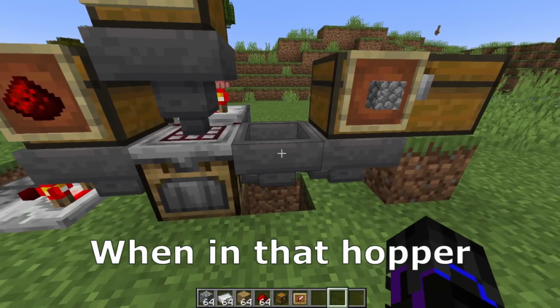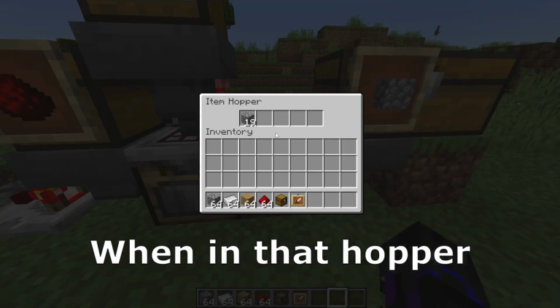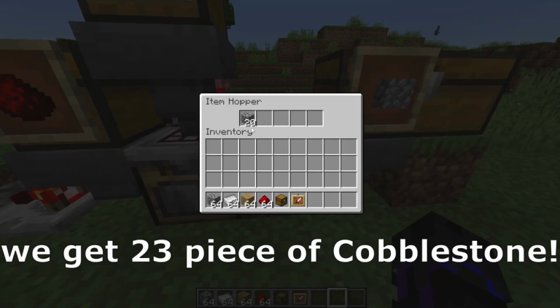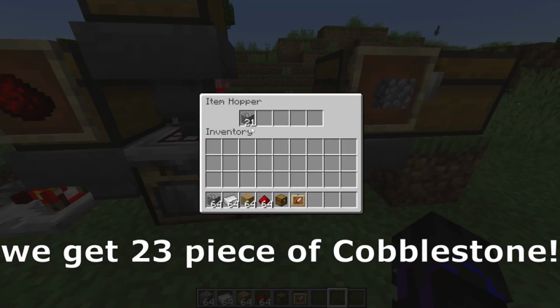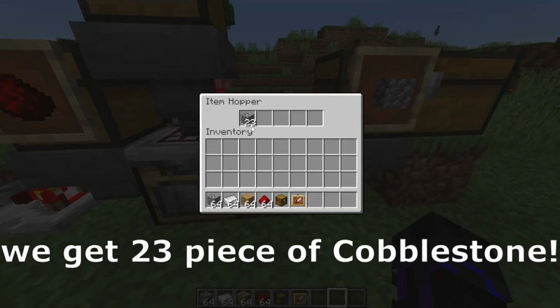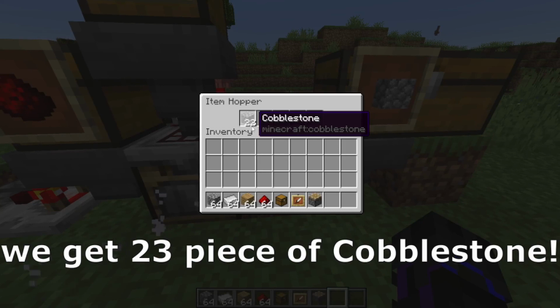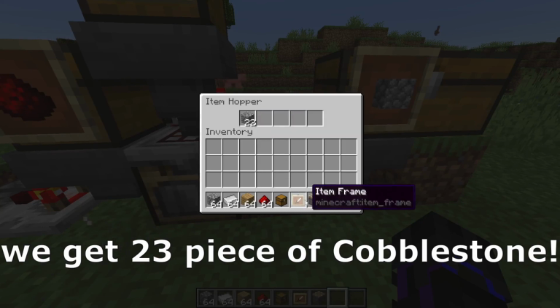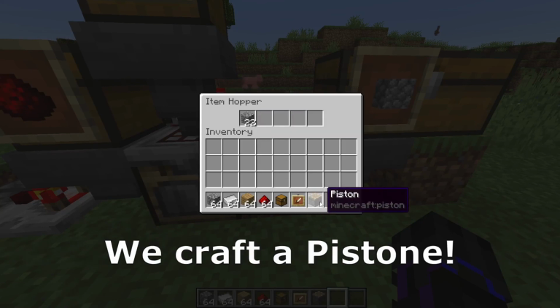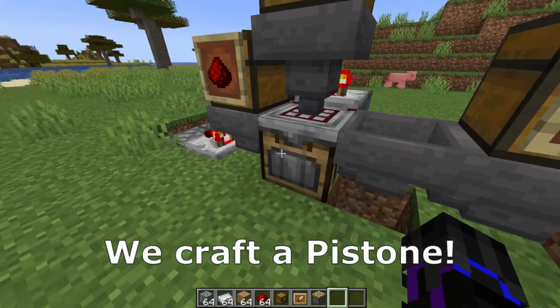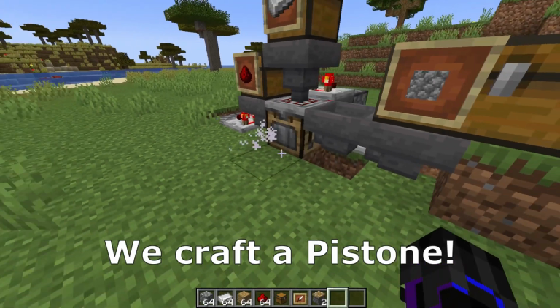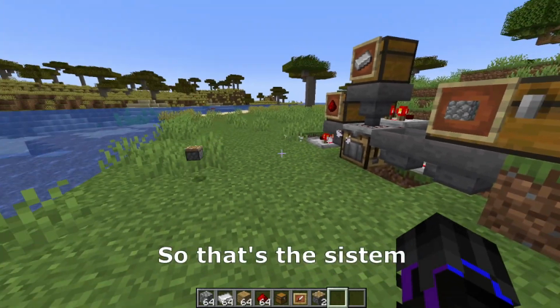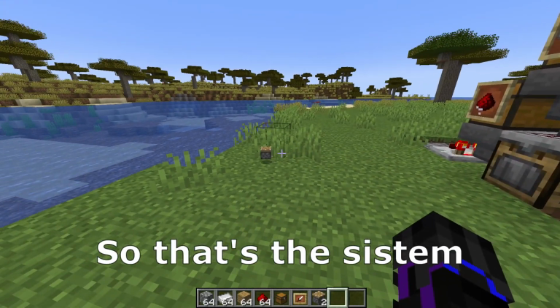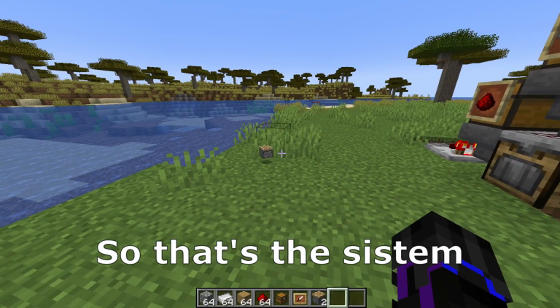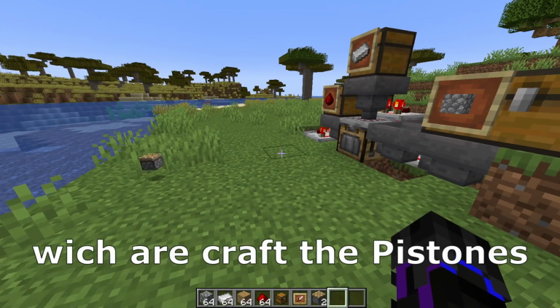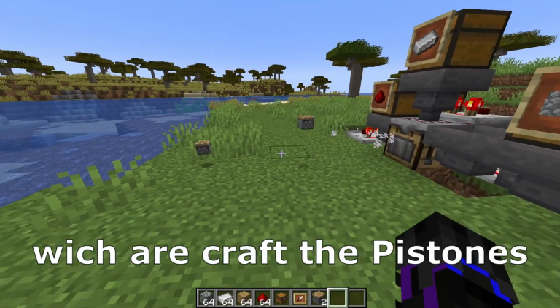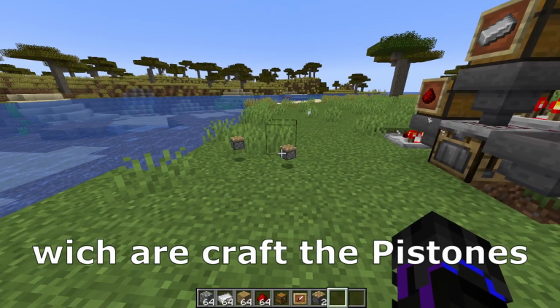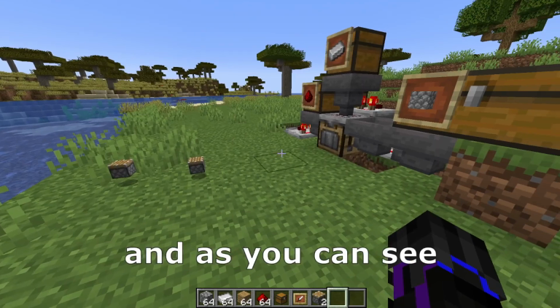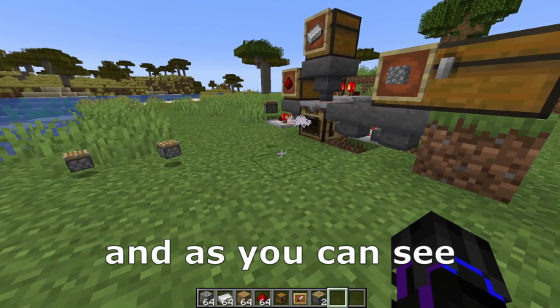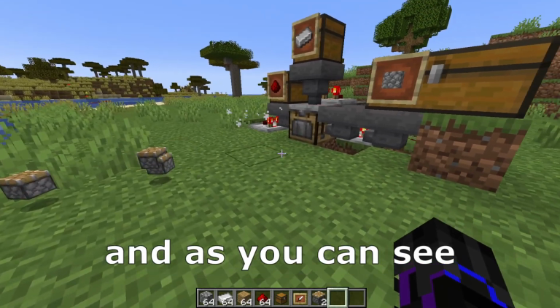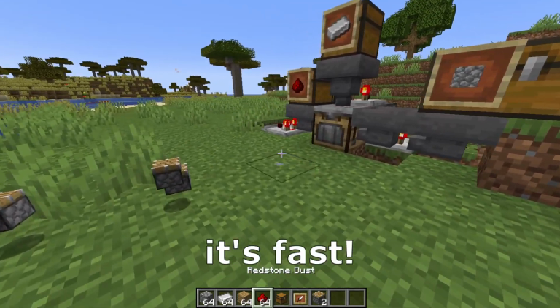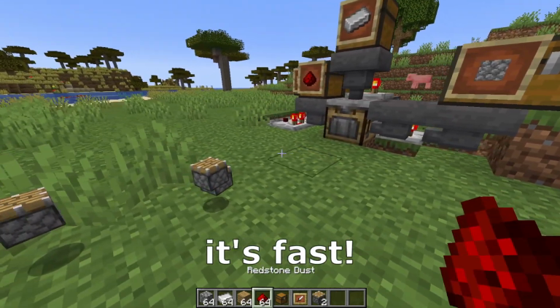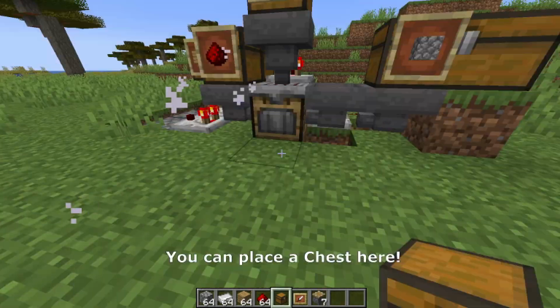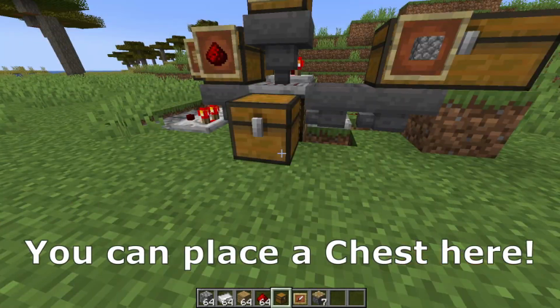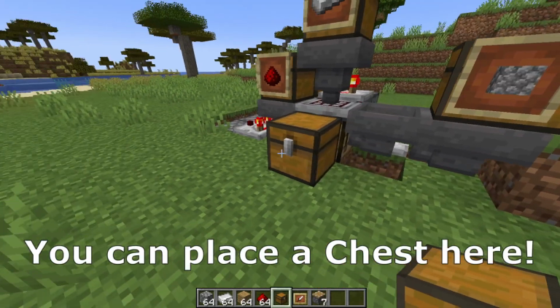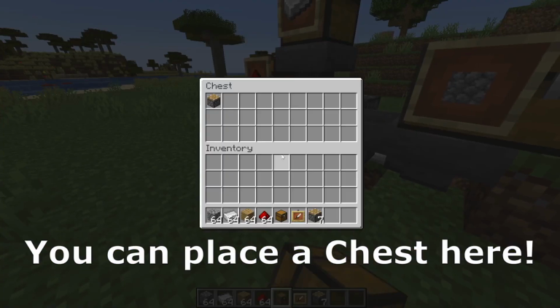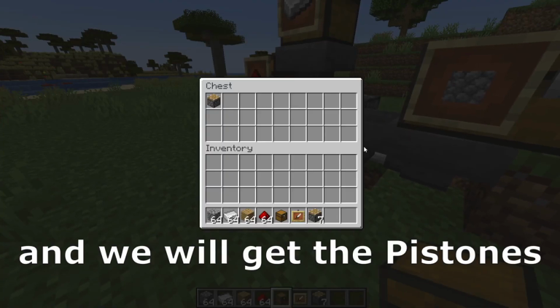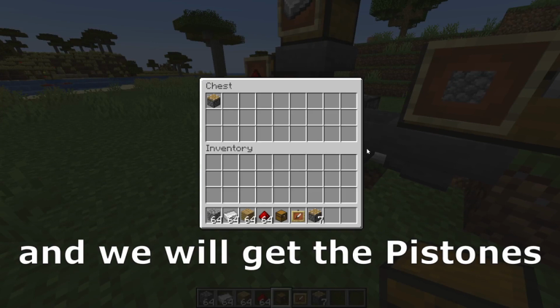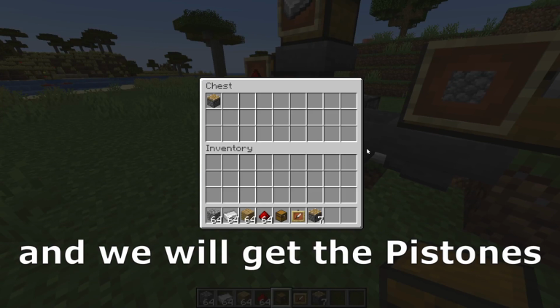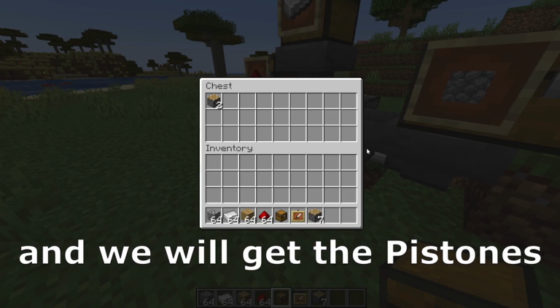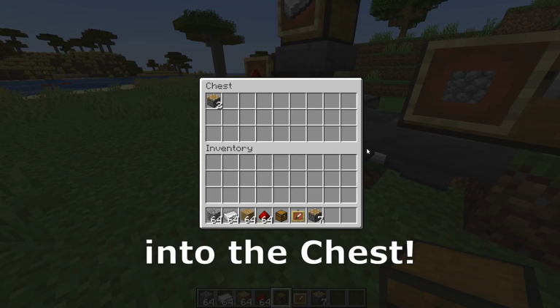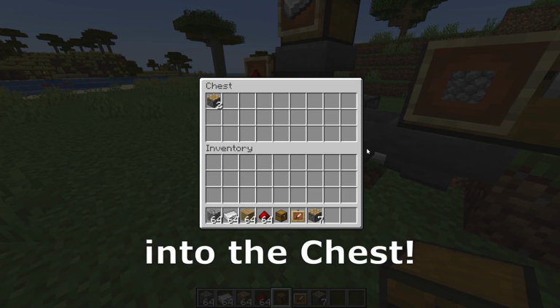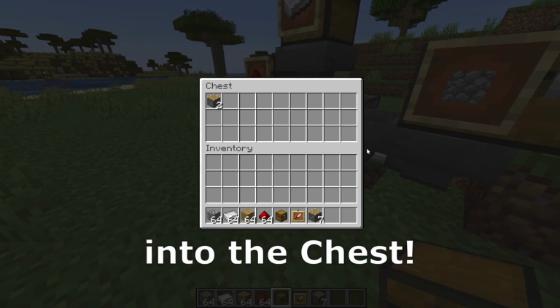When in that hopper we get 23 pieces of cobblestone, we craft a piston. So that's the system — it will craft the pistons, and as you can see, it's fast. You can place a chest here and we will get the pistons directly into the chest.